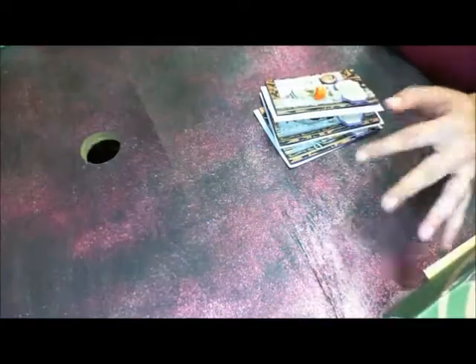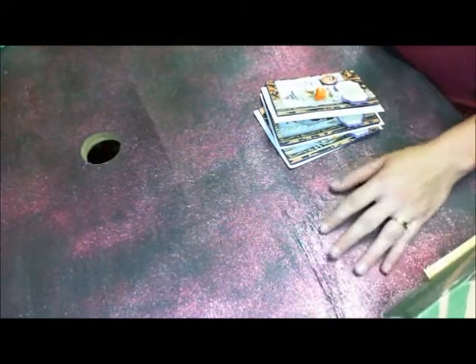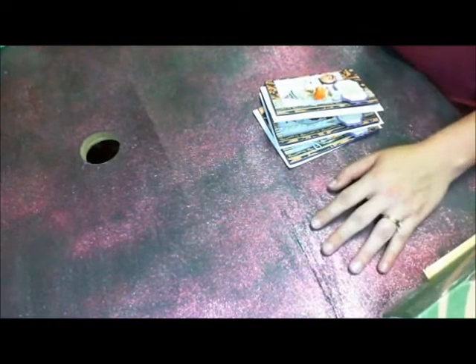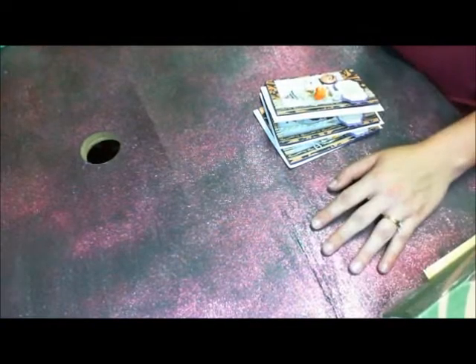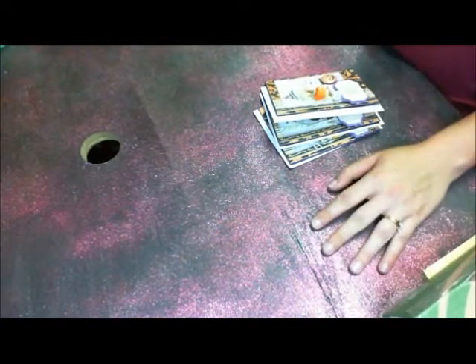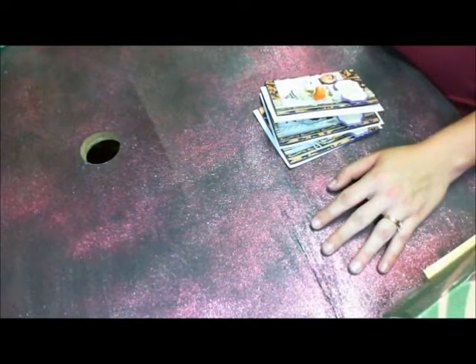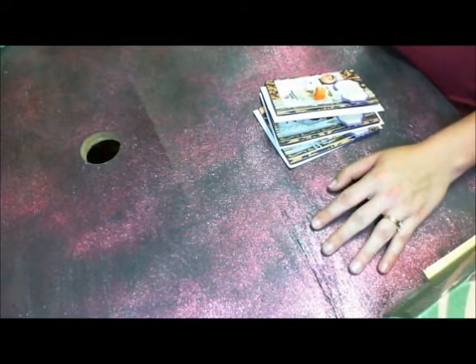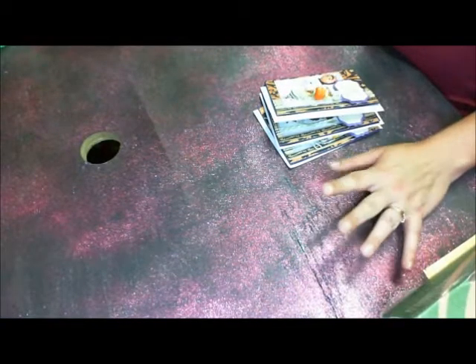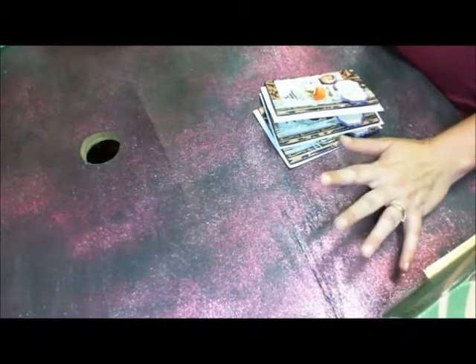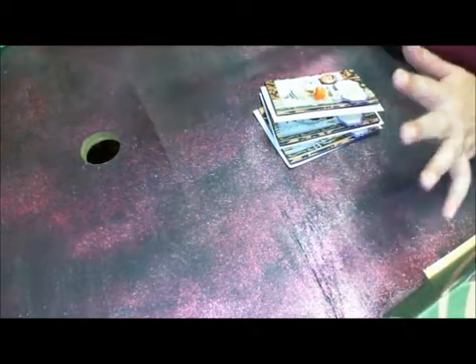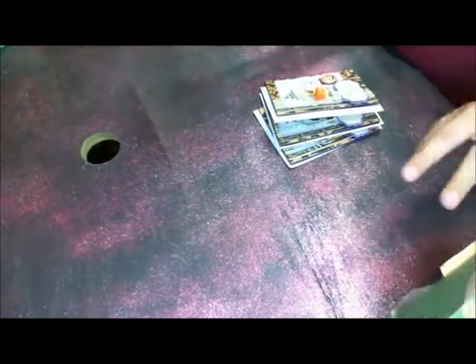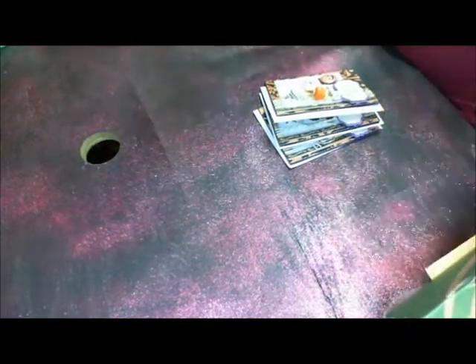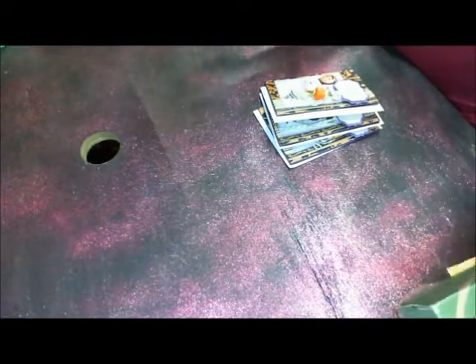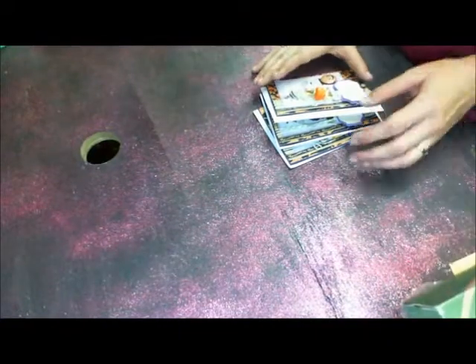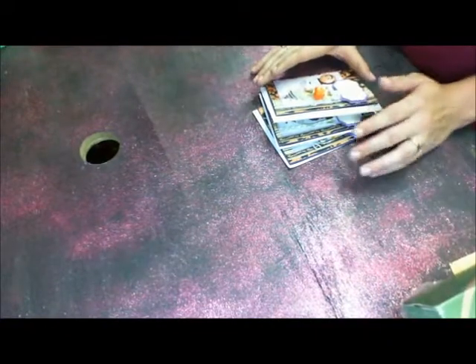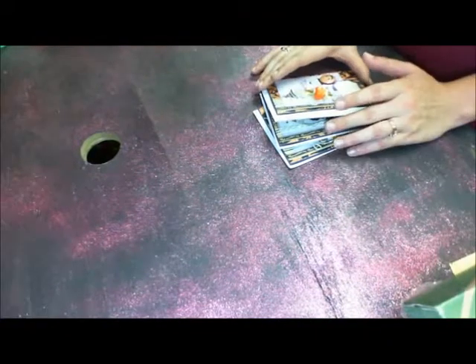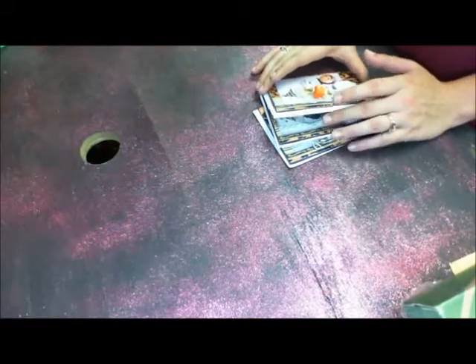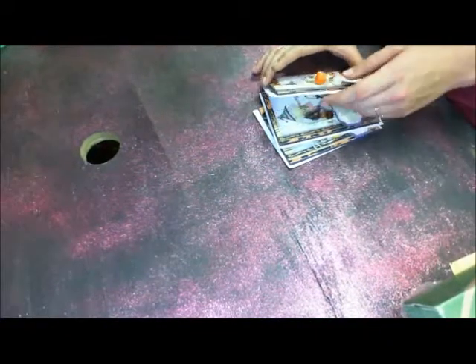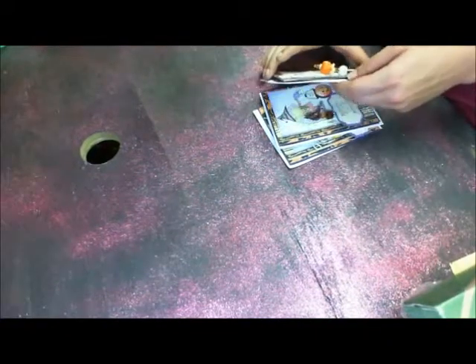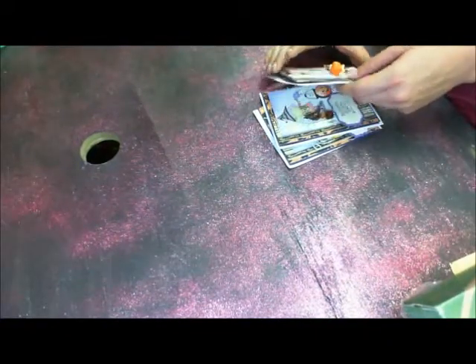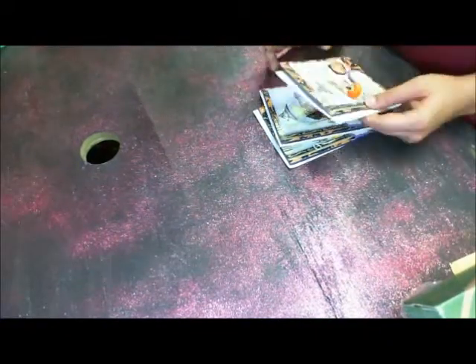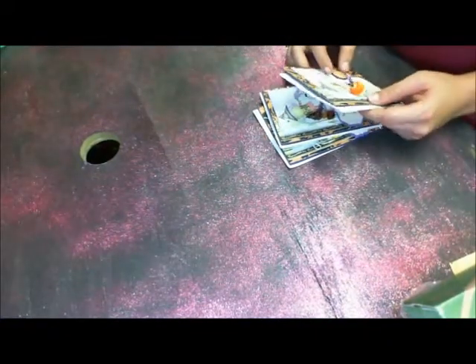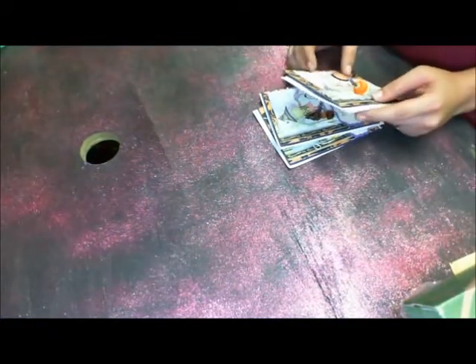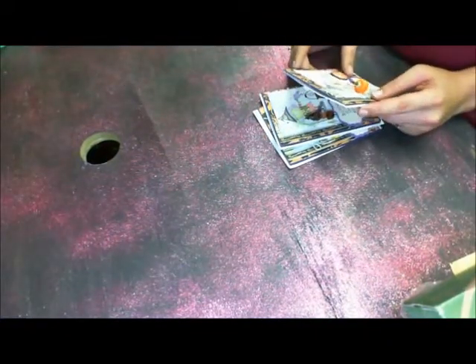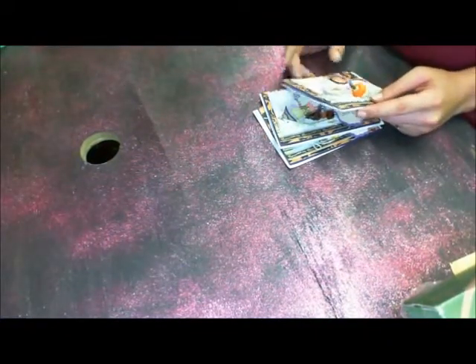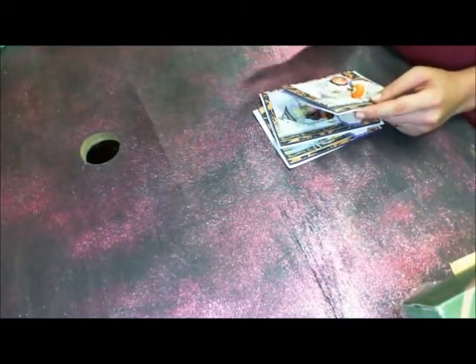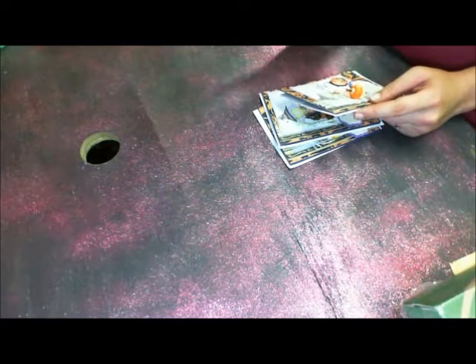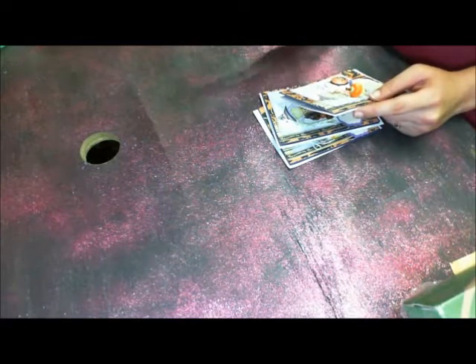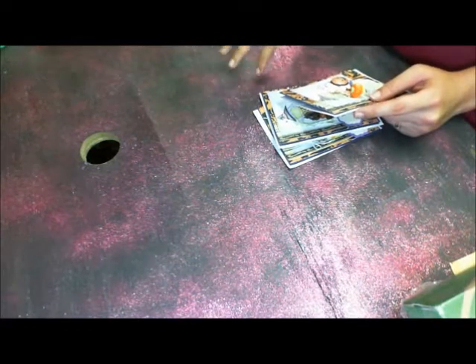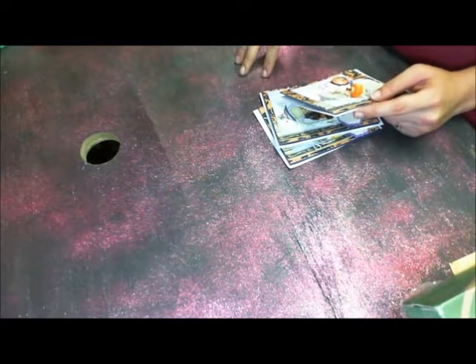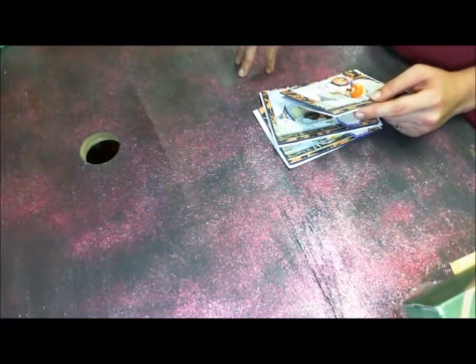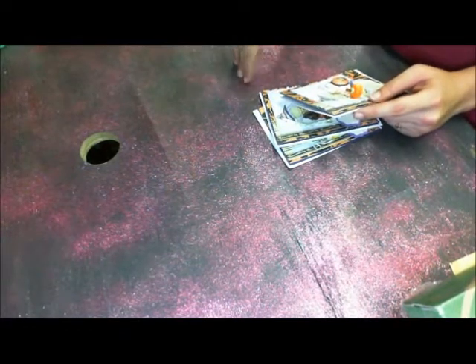Hi ladies, it's Stacy Ann. I'm going to do a quick video, hopefully. I host the Stick to It swap over on Your Paper Pantry, and we are actually doing a three-part swap.